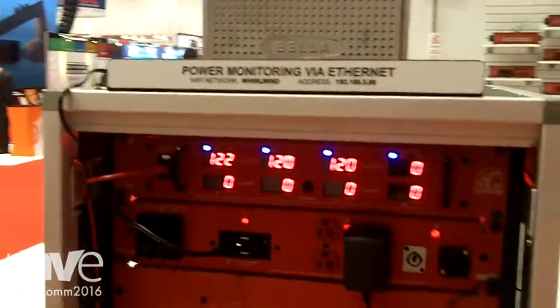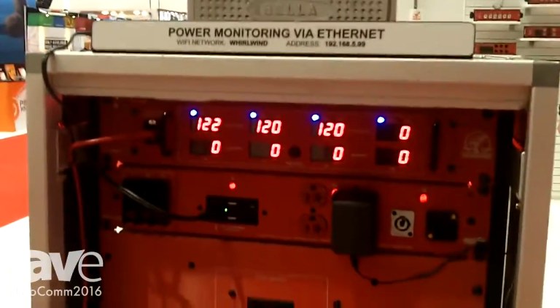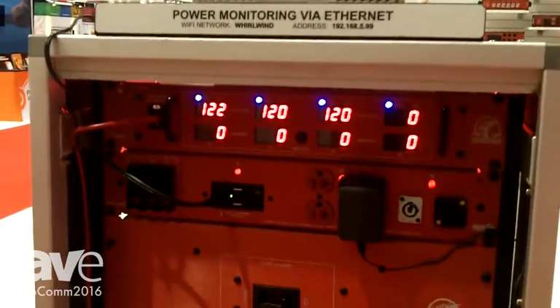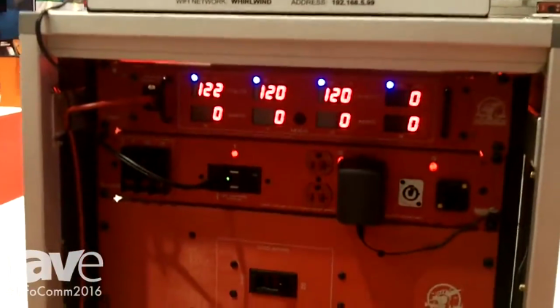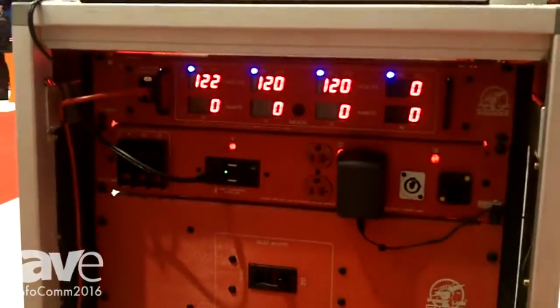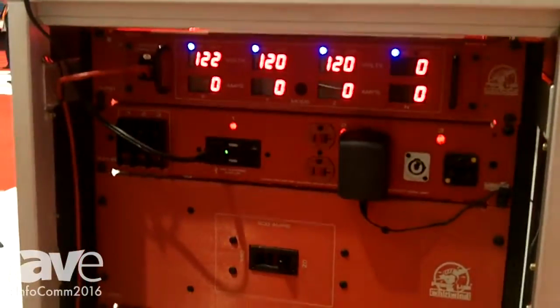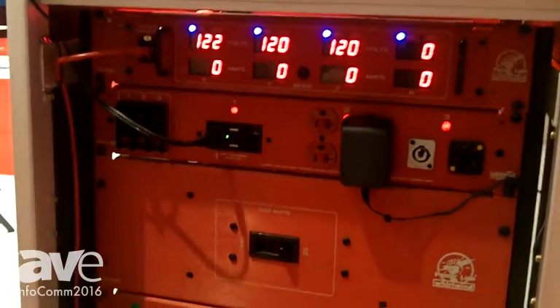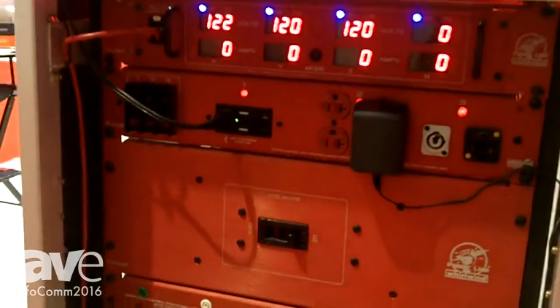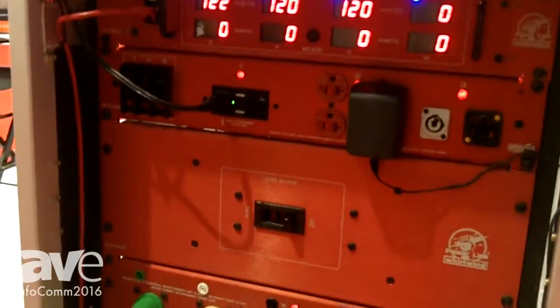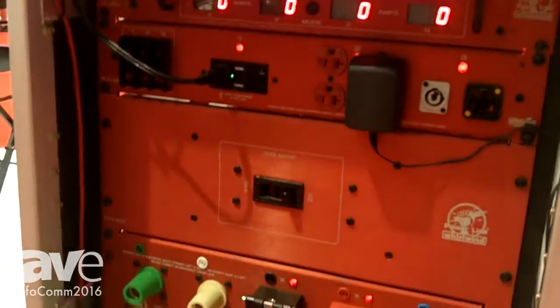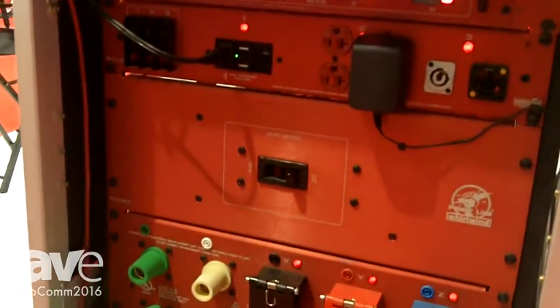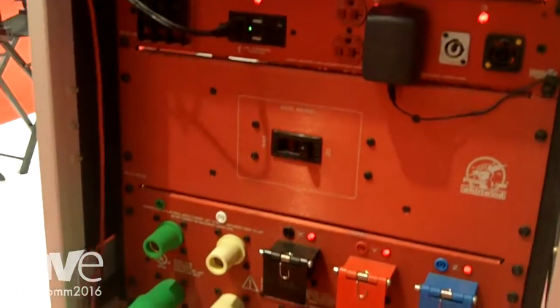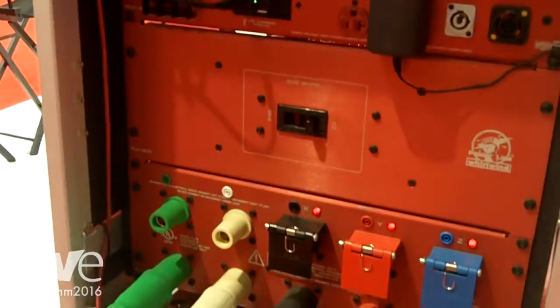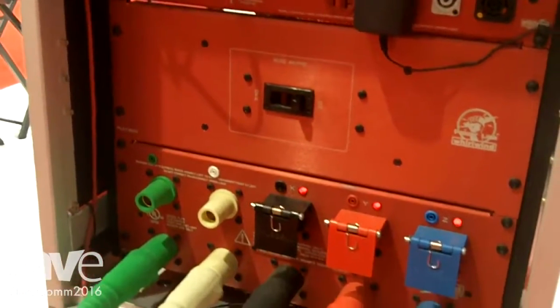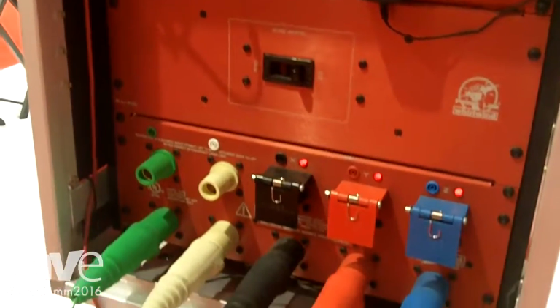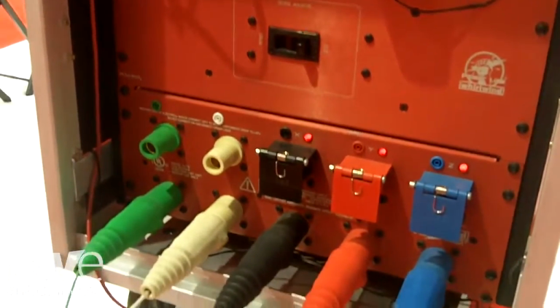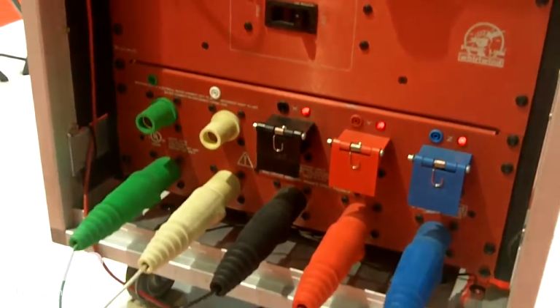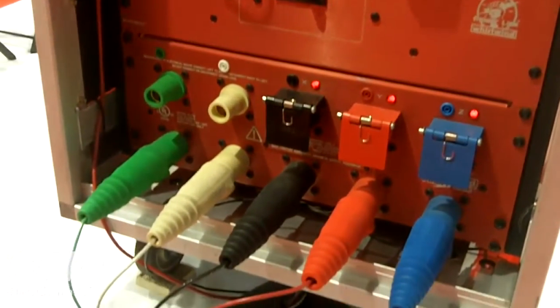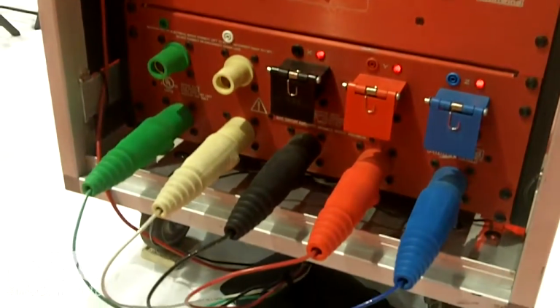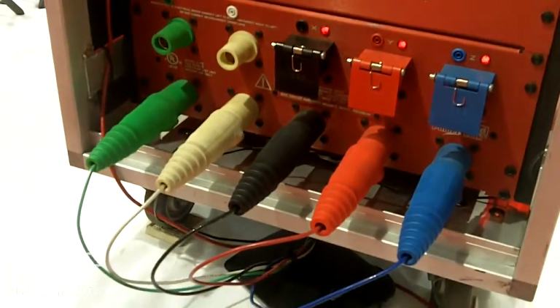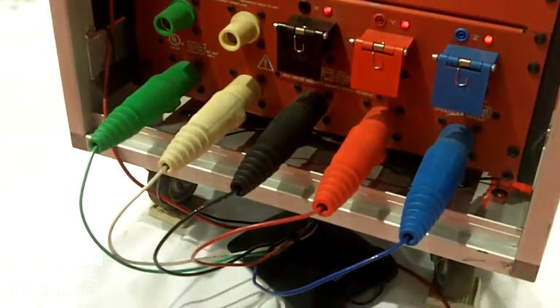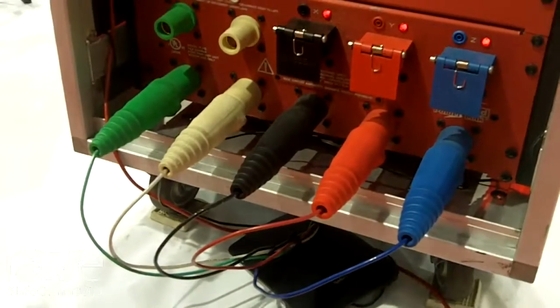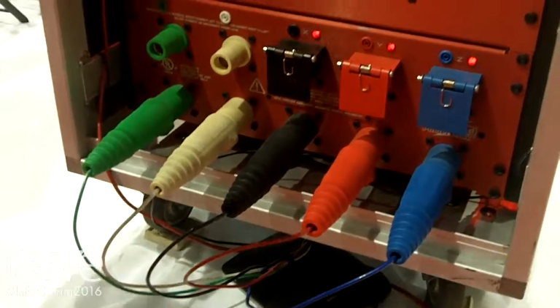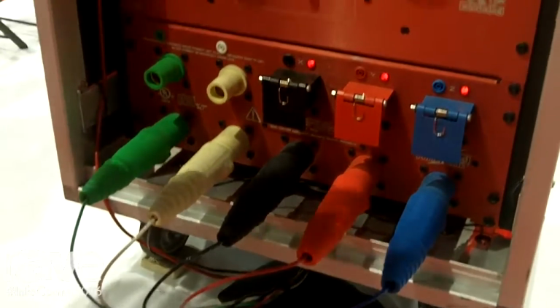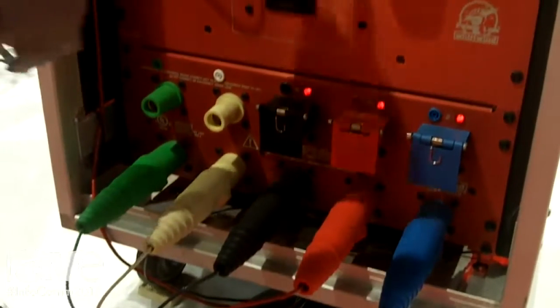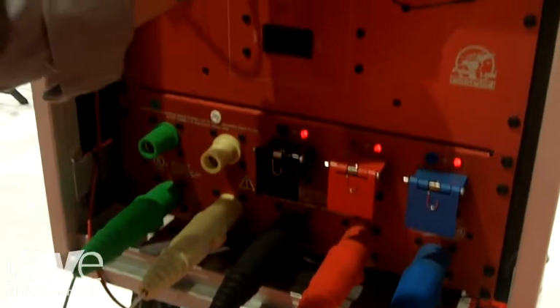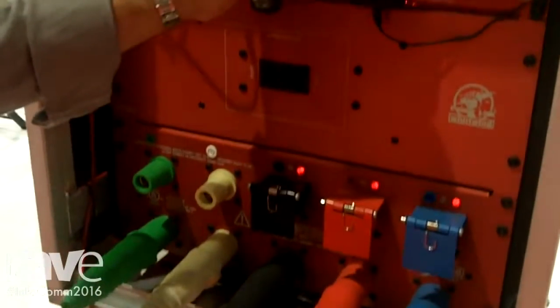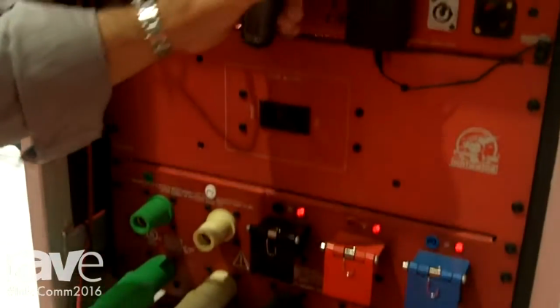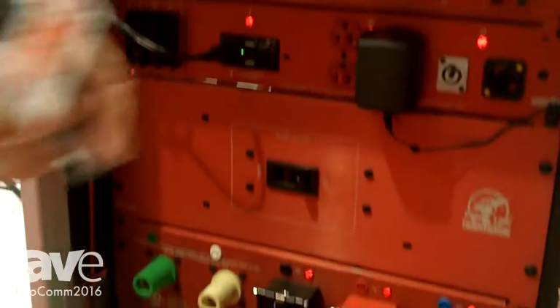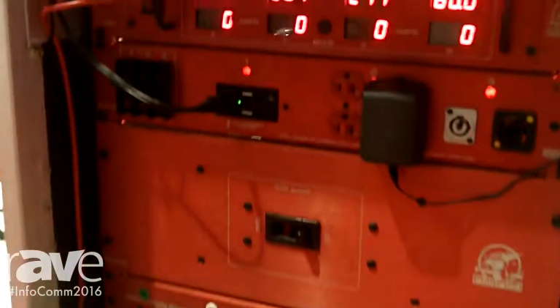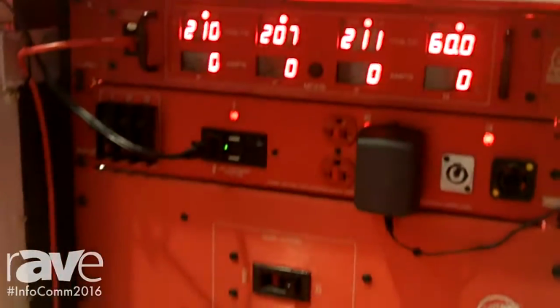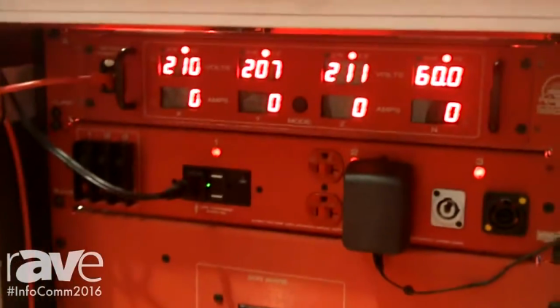As you can see we're monitoring voltage and amperage on this meter right now. We can do it at 120 volts or we can do it at 208 by just changing the mode.